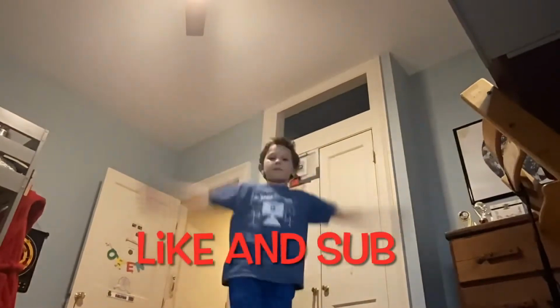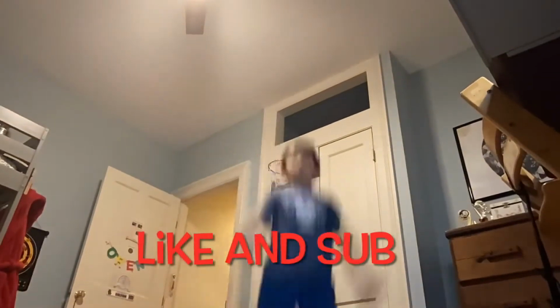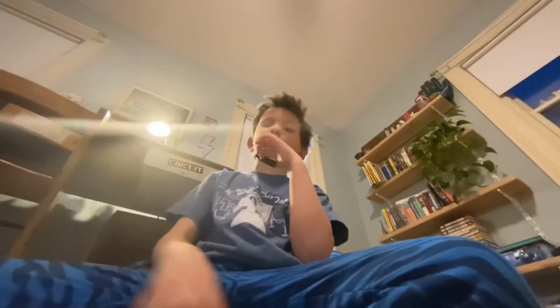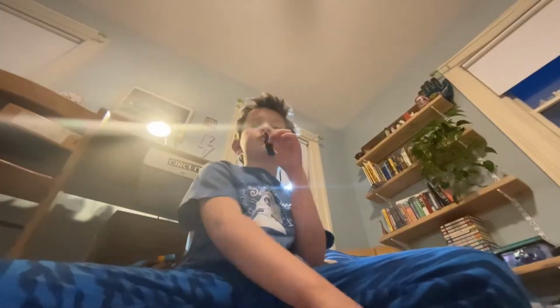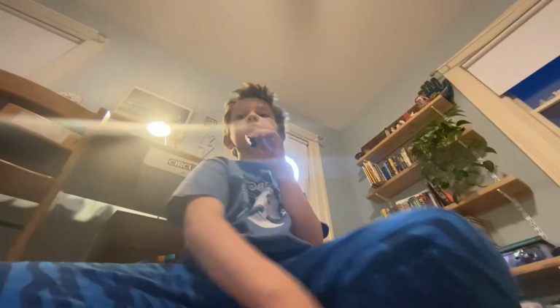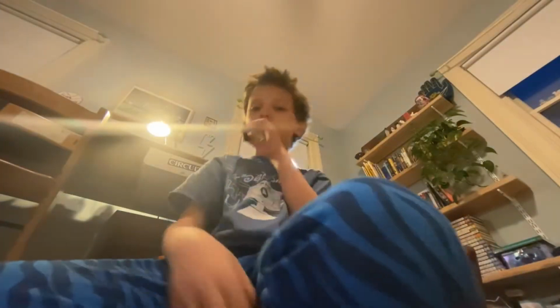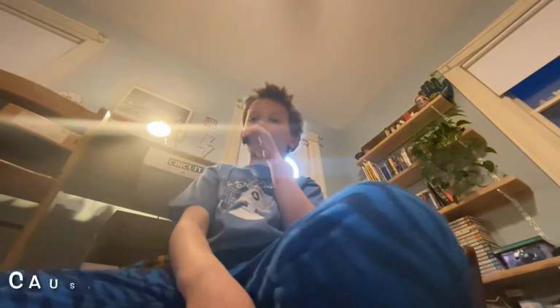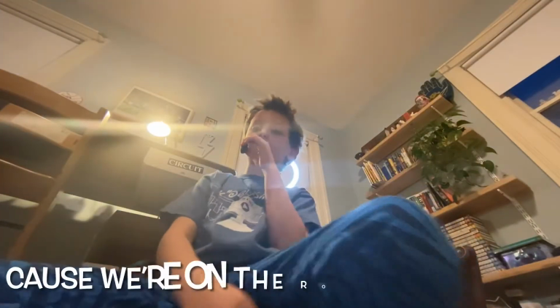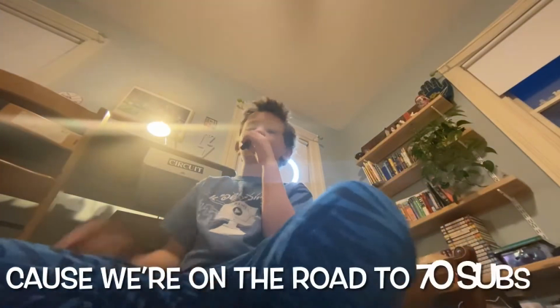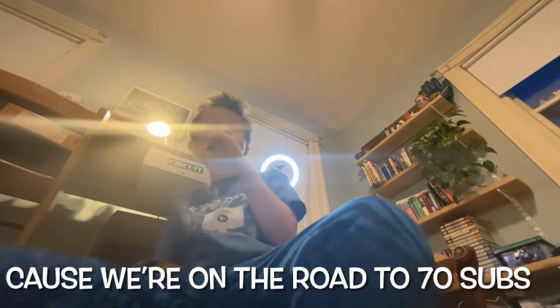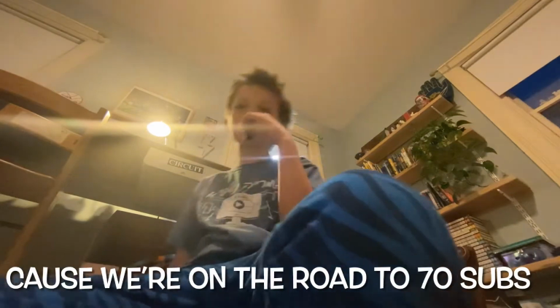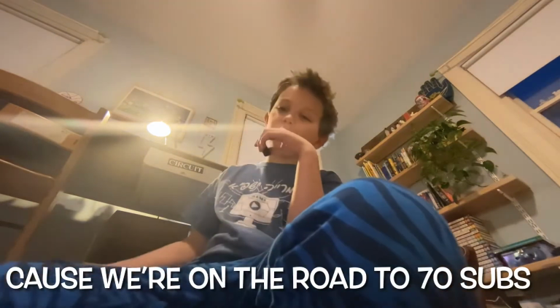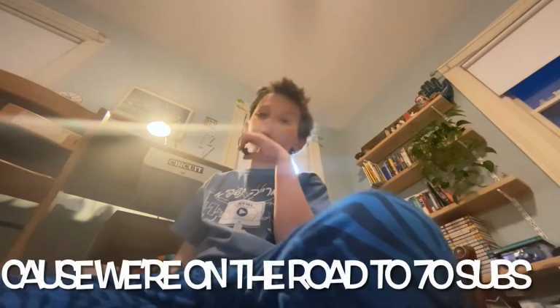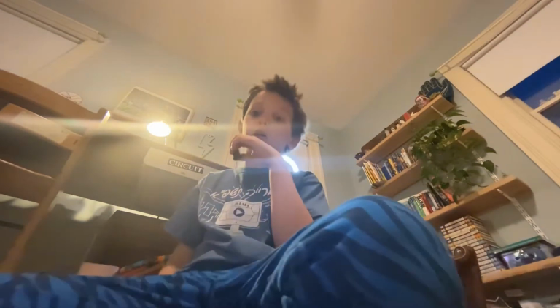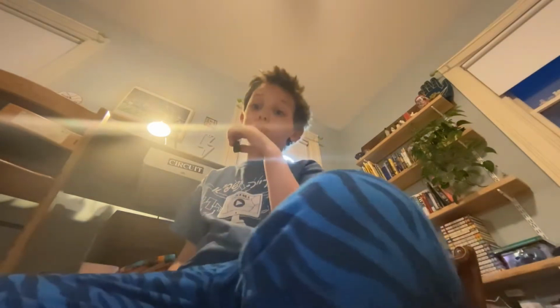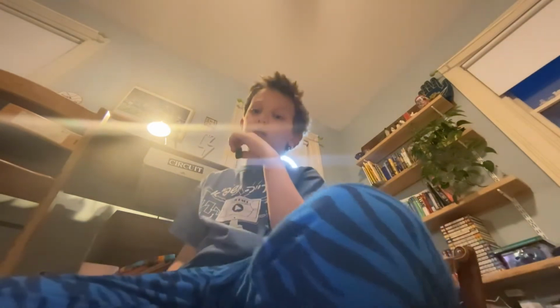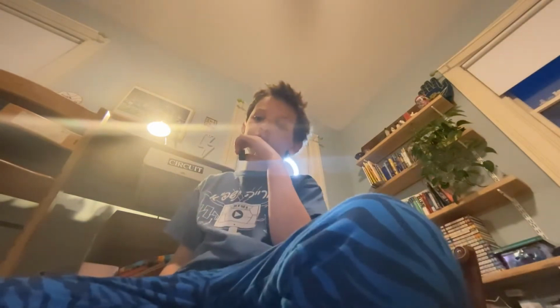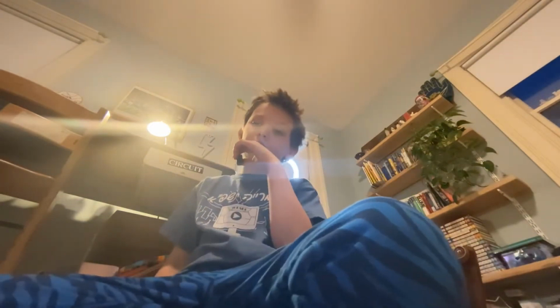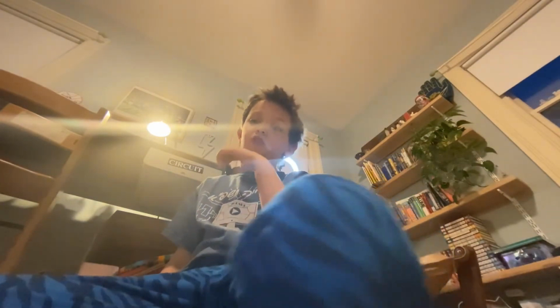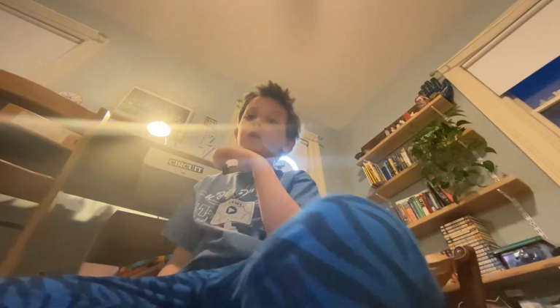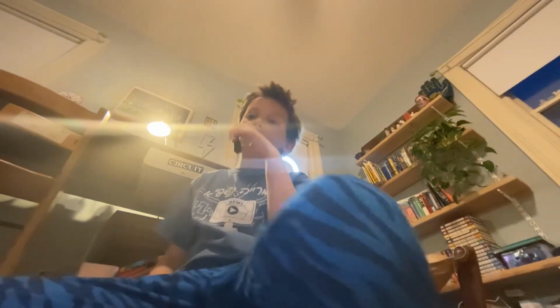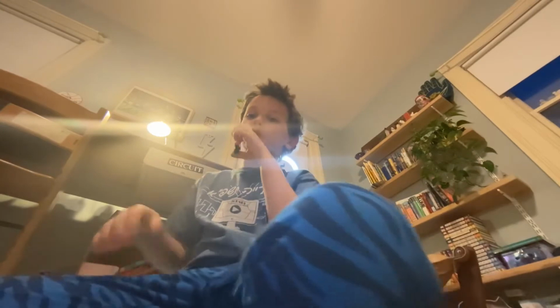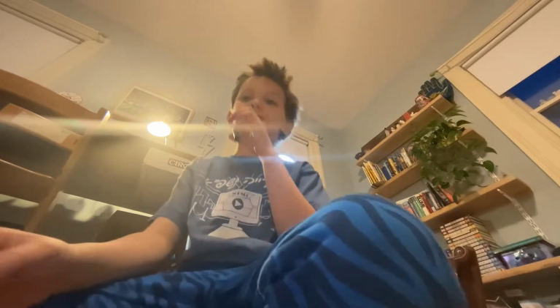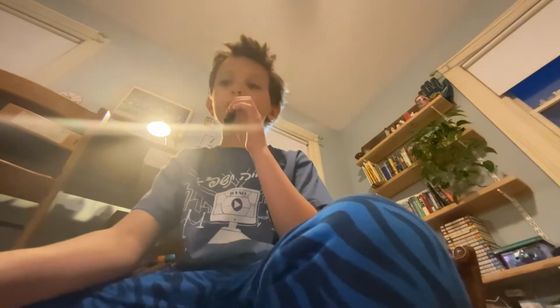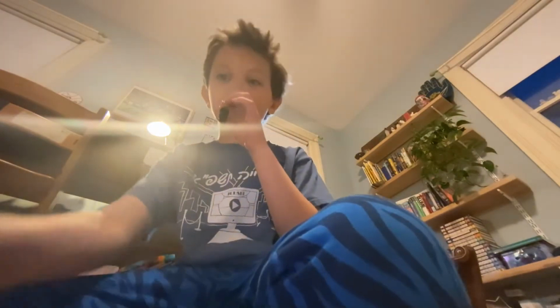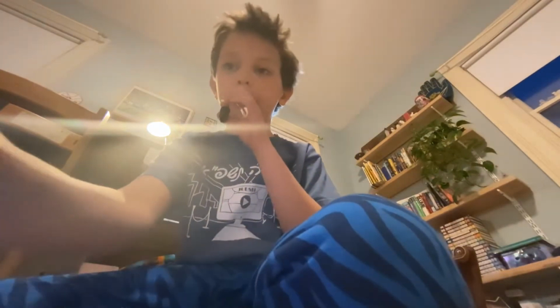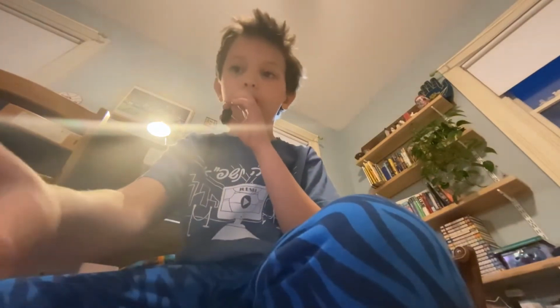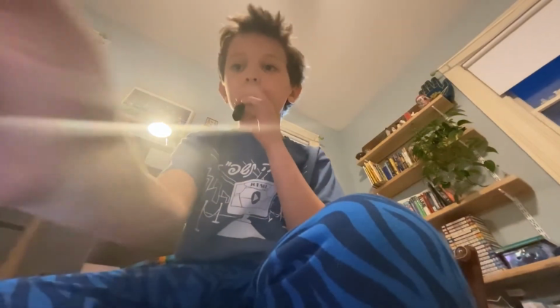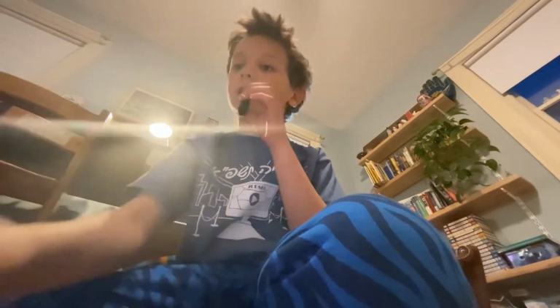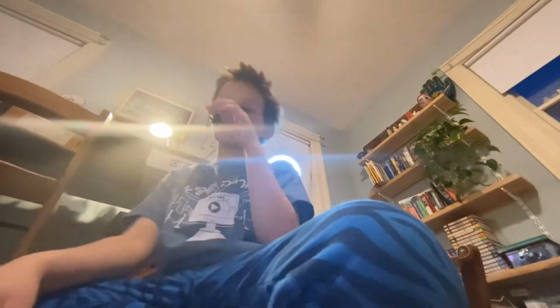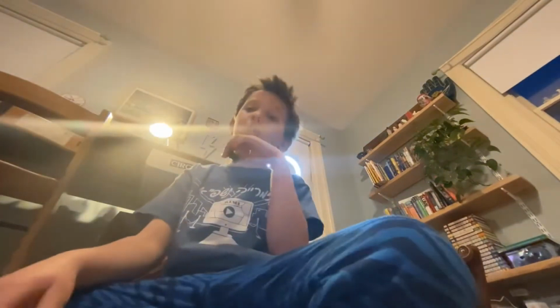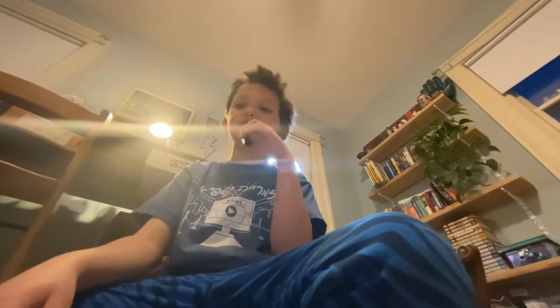You should actually subscribe because we're on the road to 70 subs. I have a feeling we'll get 100 subscribers really soon. Please subscribe, it'll make me really happy, and if you are subscribed, thank you so much.